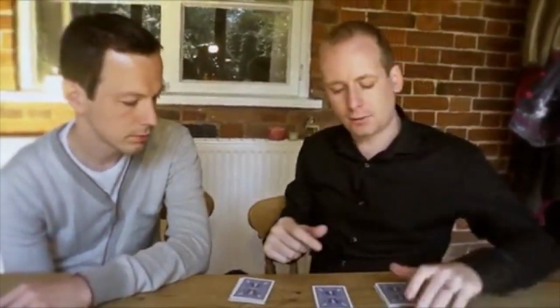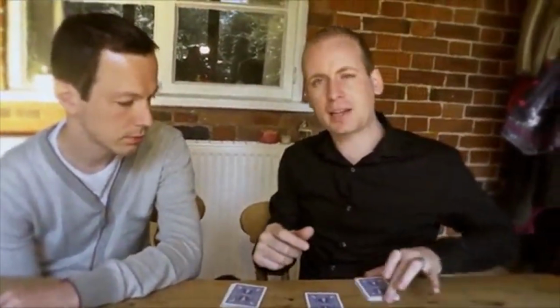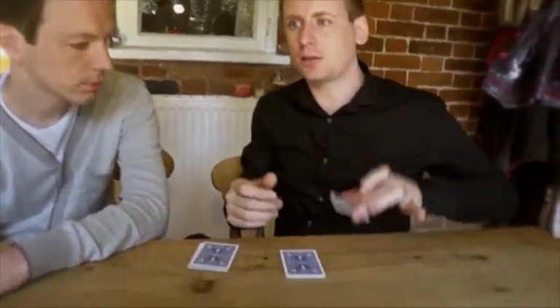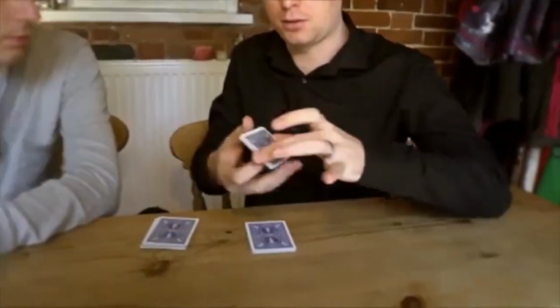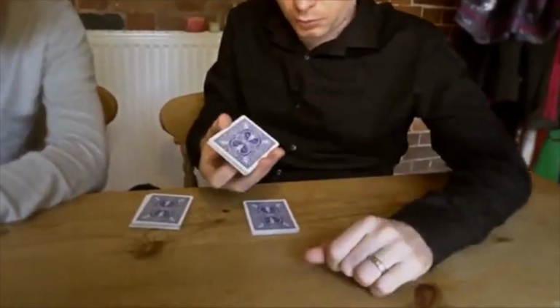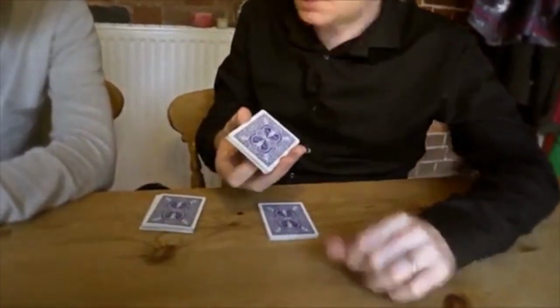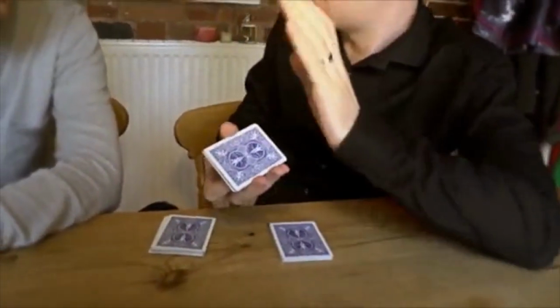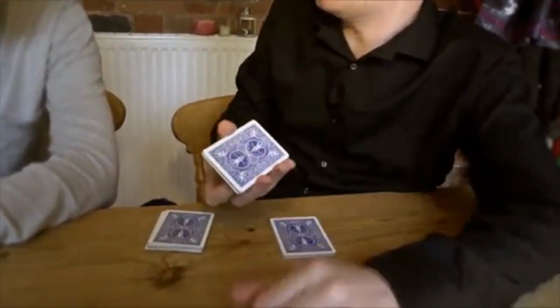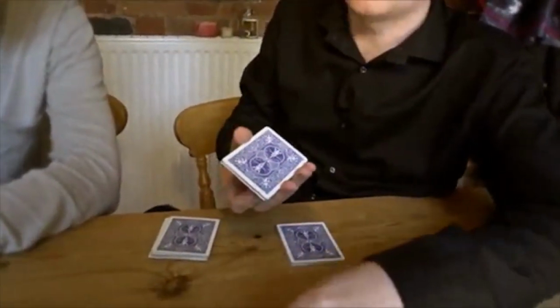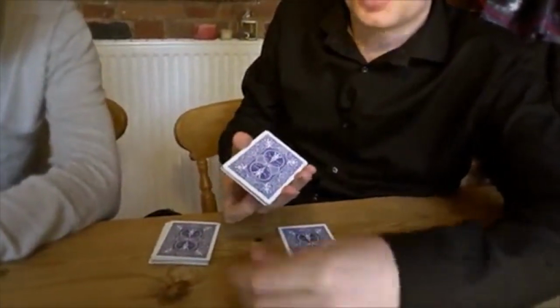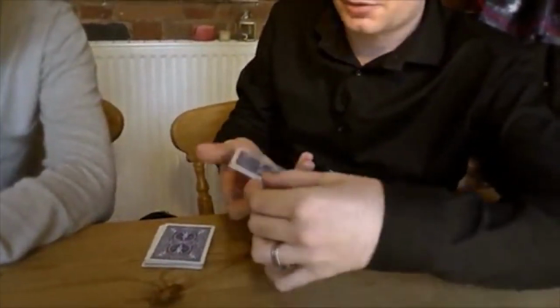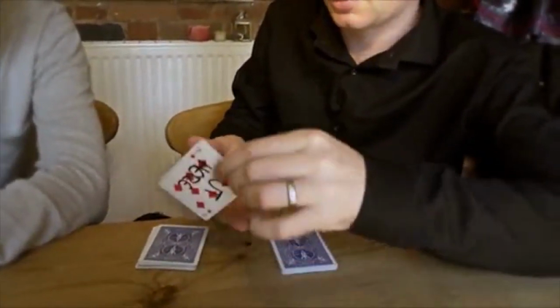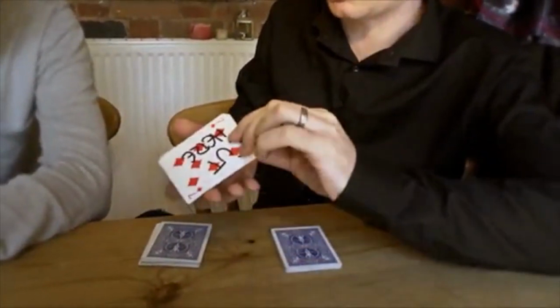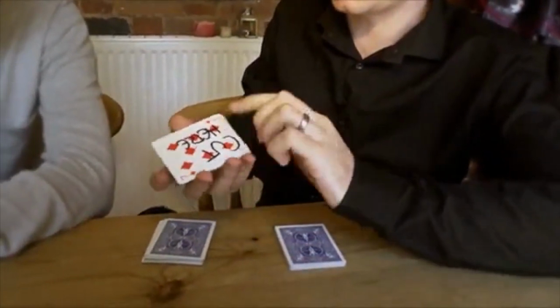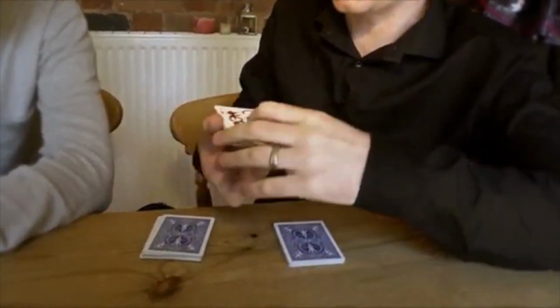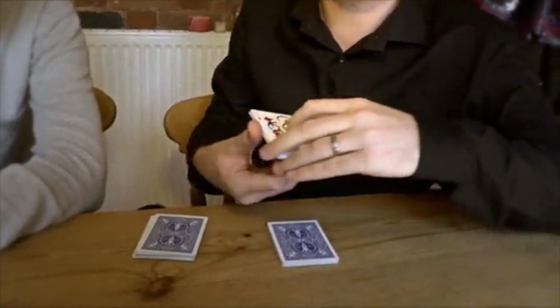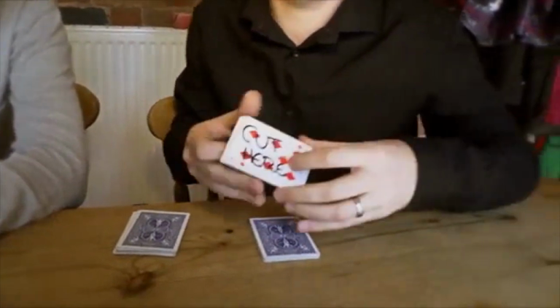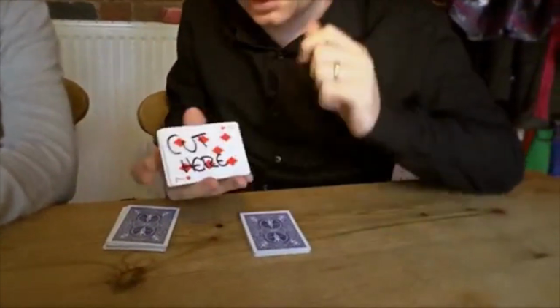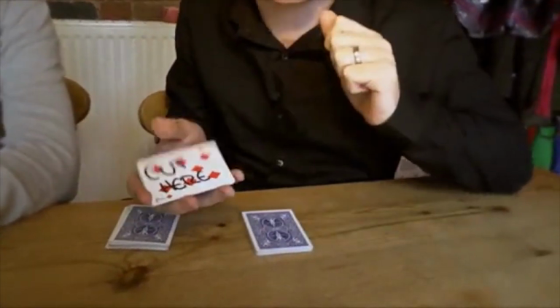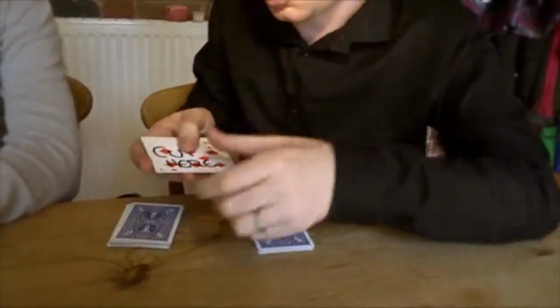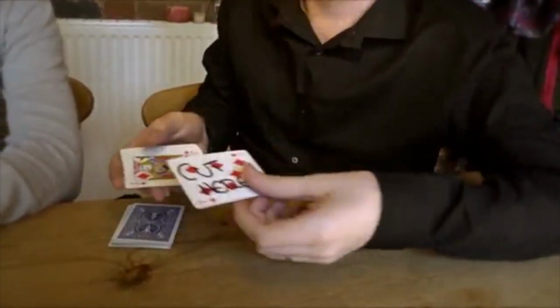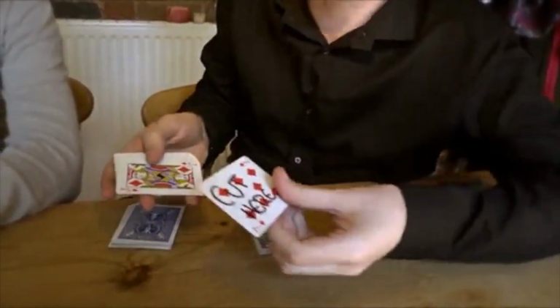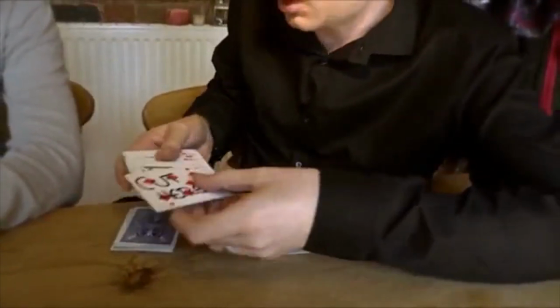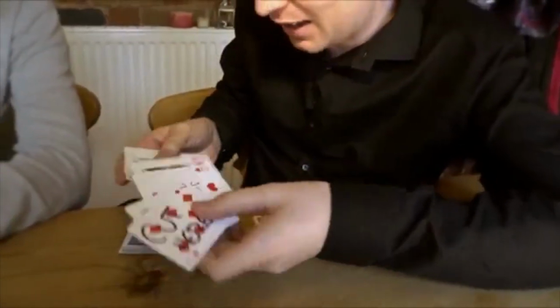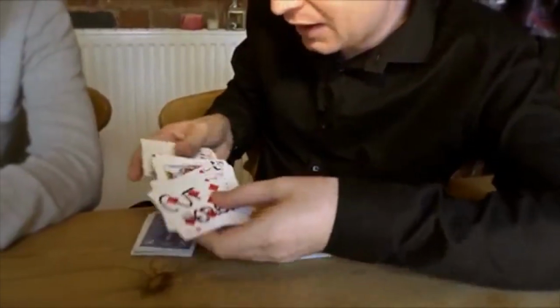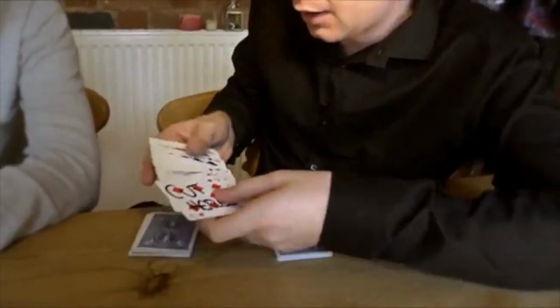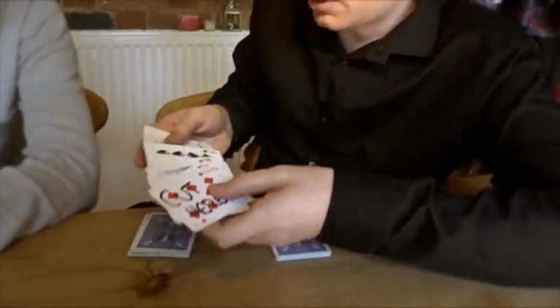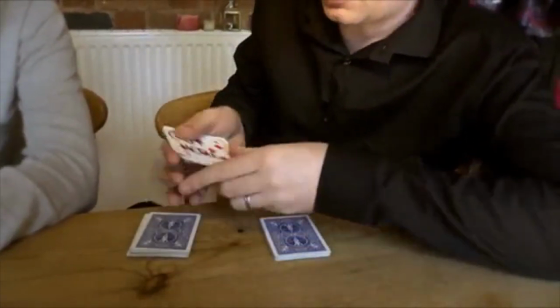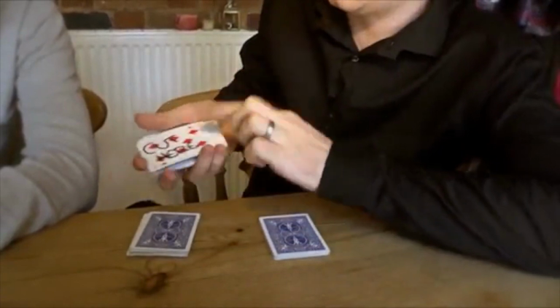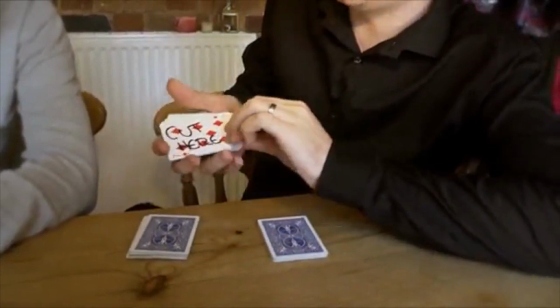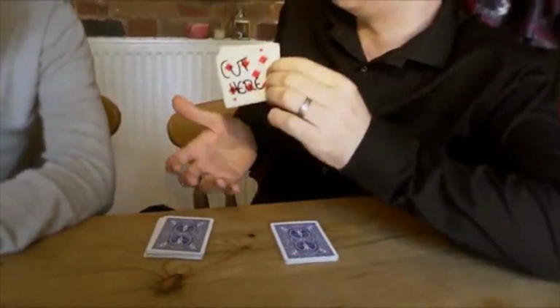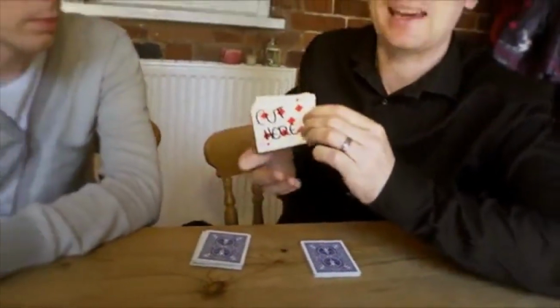So the first packet — you cut some cards off. Well, I told you these cards were marked and they are marked. Marked so much that I put 'cut here' on this card because I knew you would cut here. I knew you wouldn't cut here, here, or here. But specifically, I knew that you would cut here.